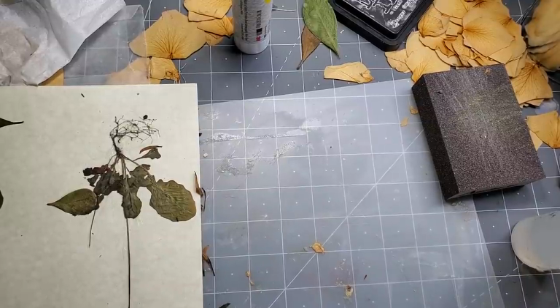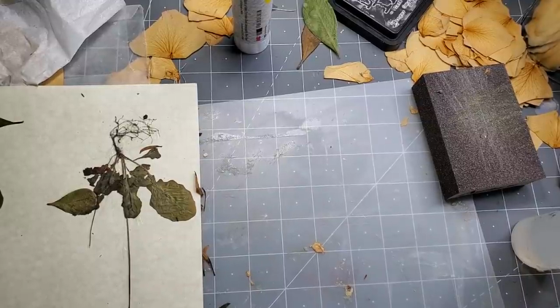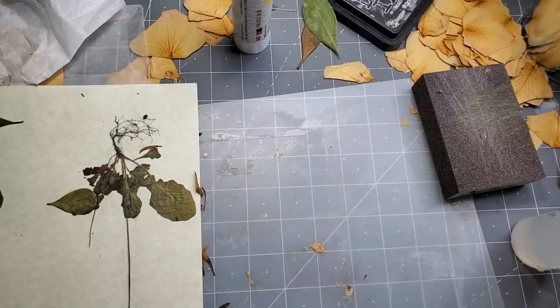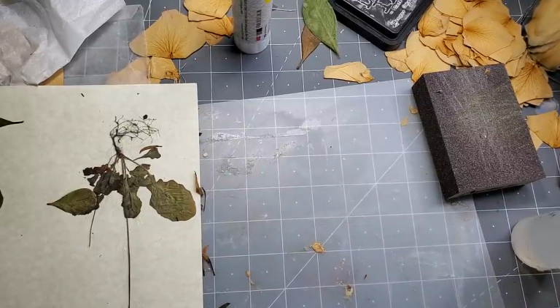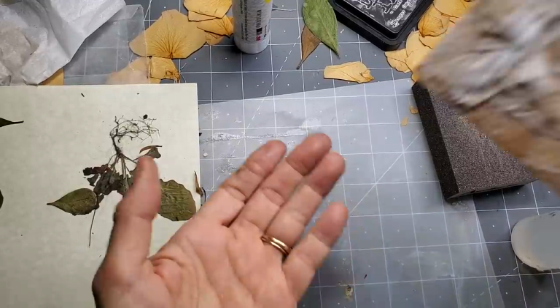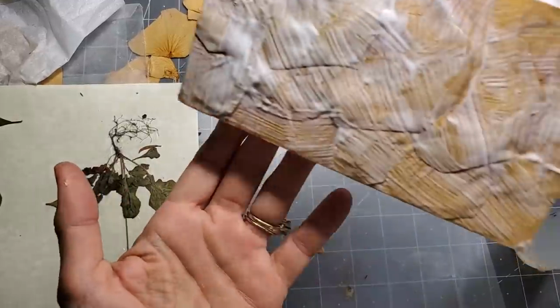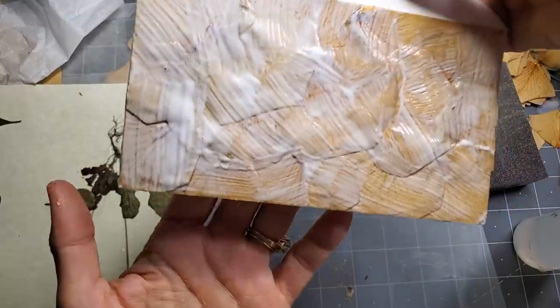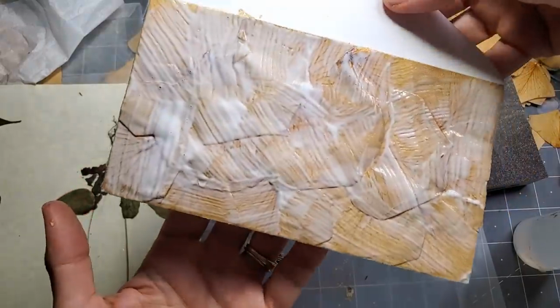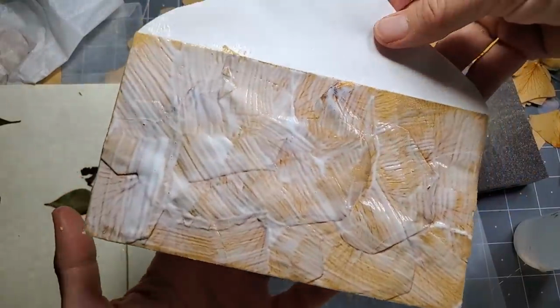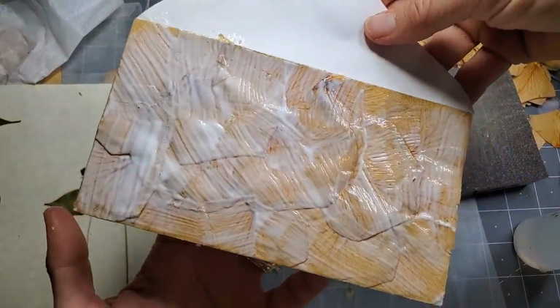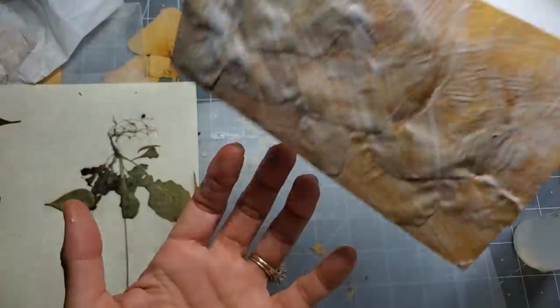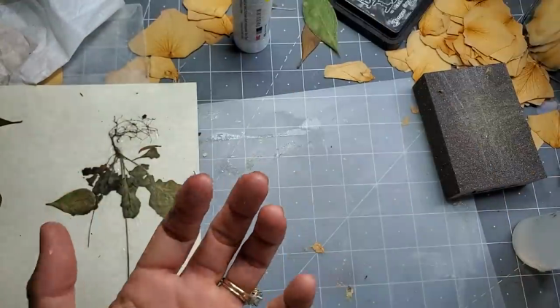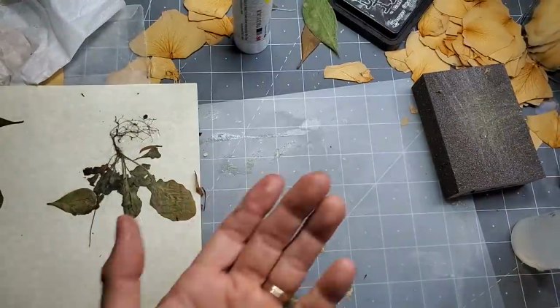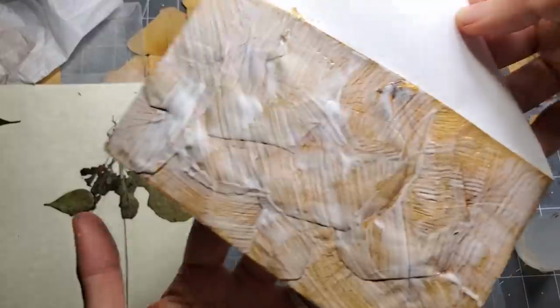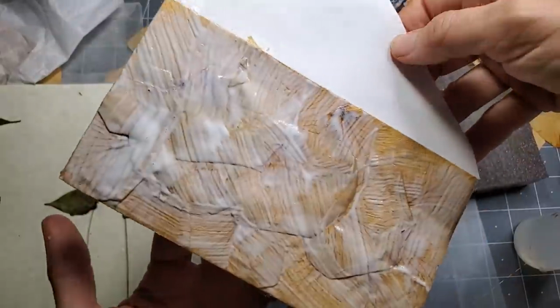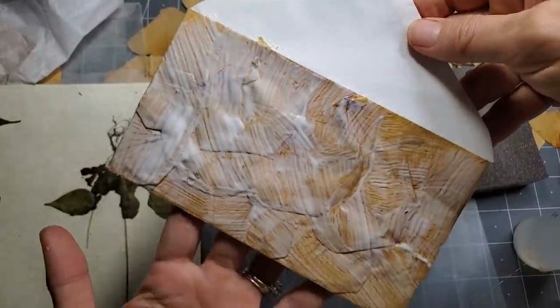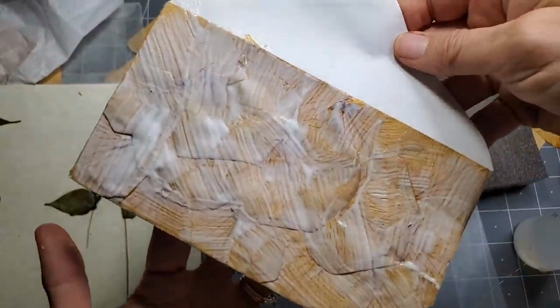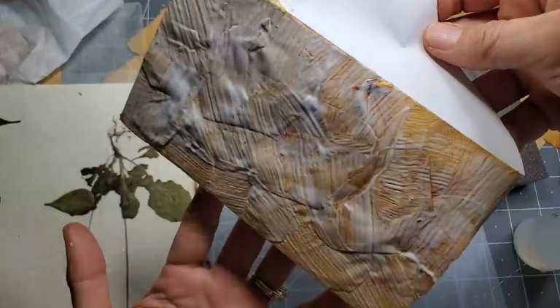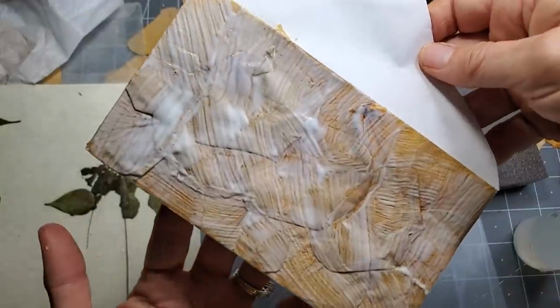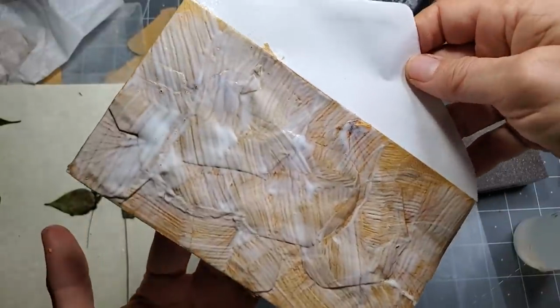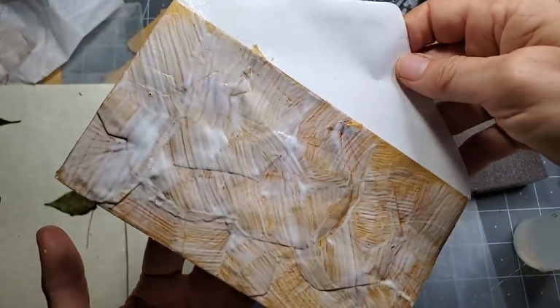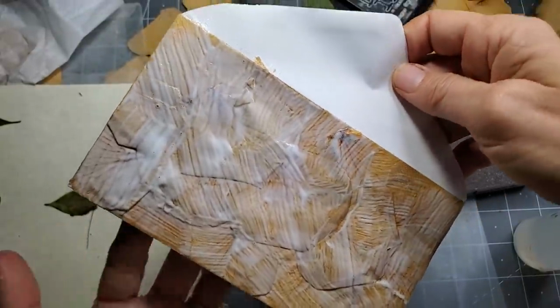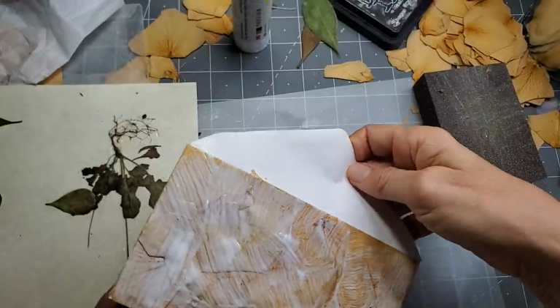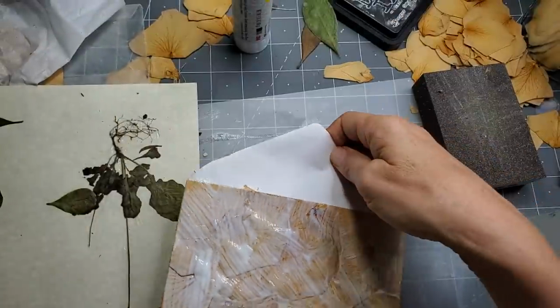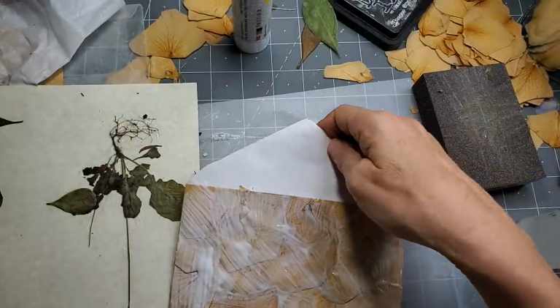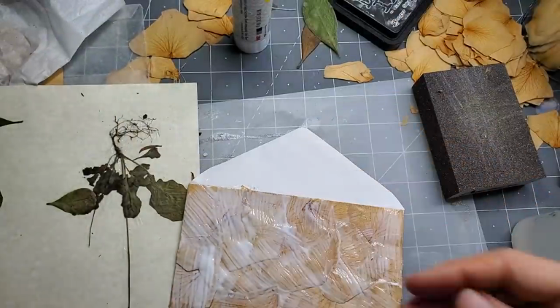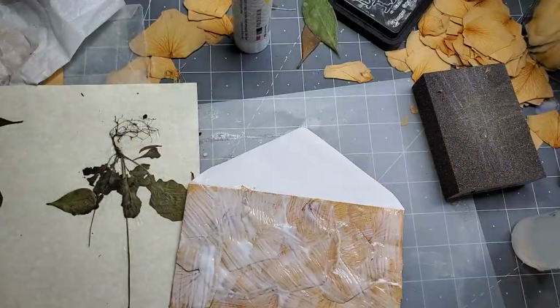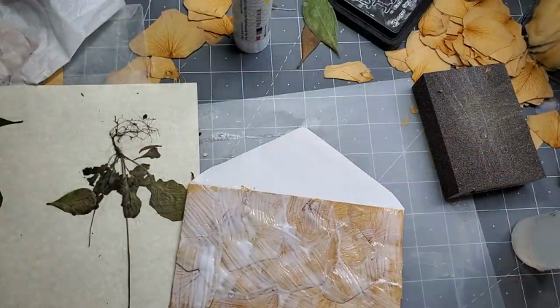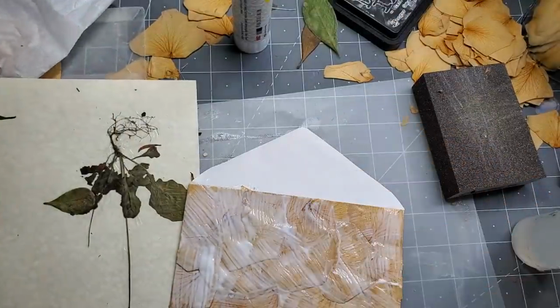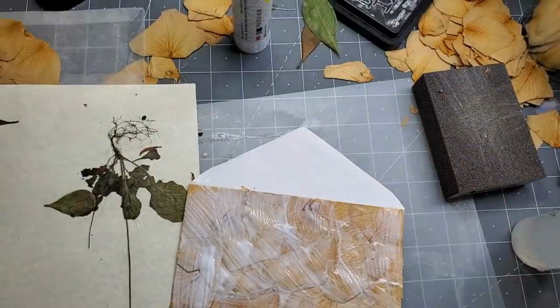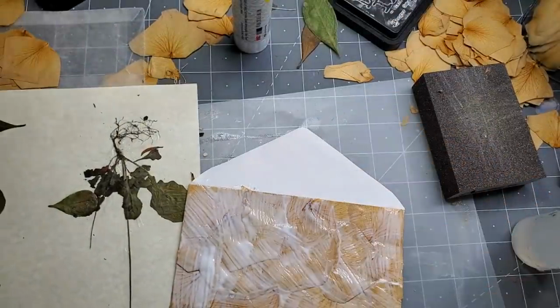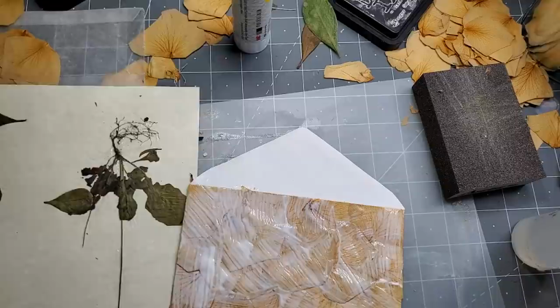This guy is still drying. So what I'm going to do is make another one of these. We were going to take it up a notch and lay on the tissue. Okay, let's just go ahead and do that. I don't need to wait for that to dry.